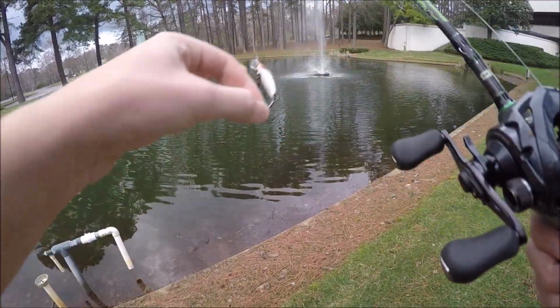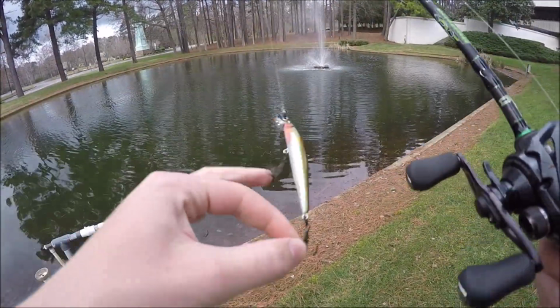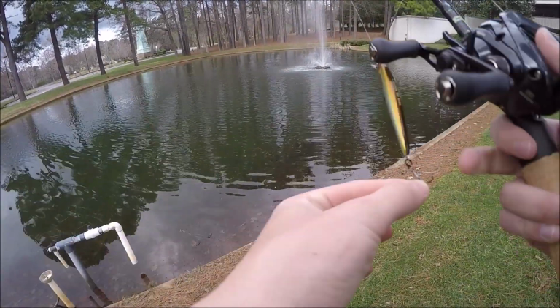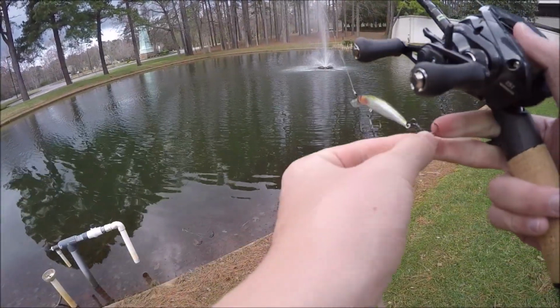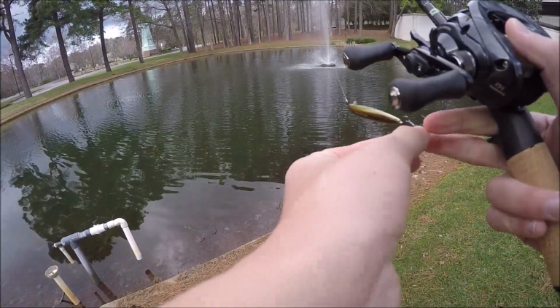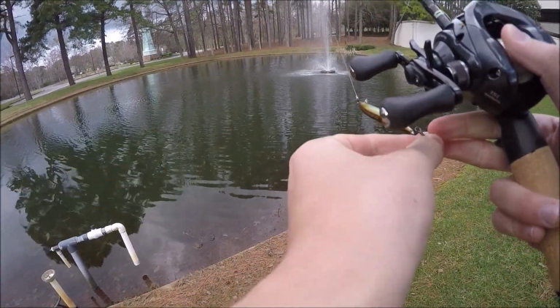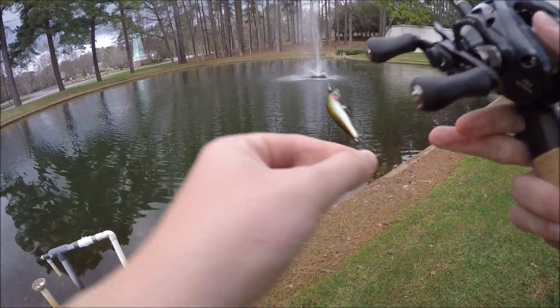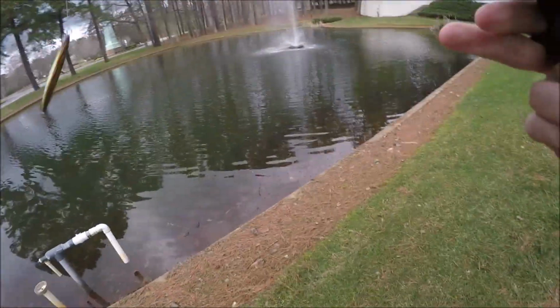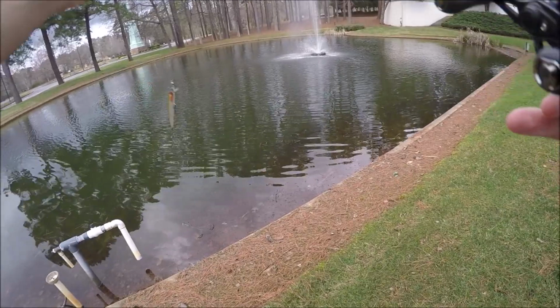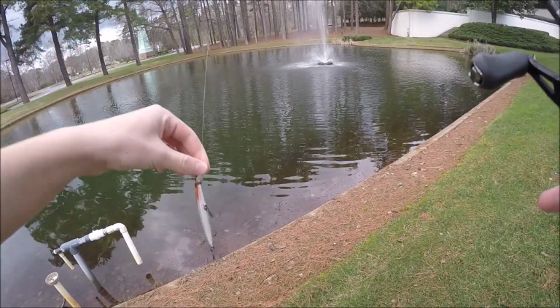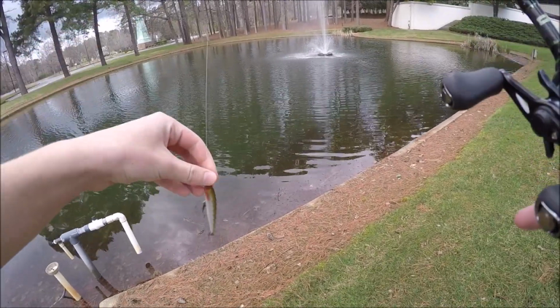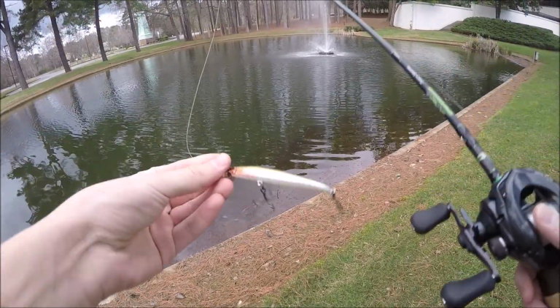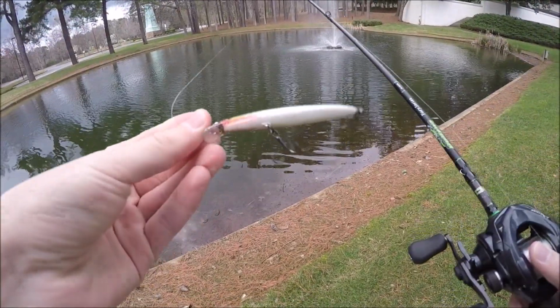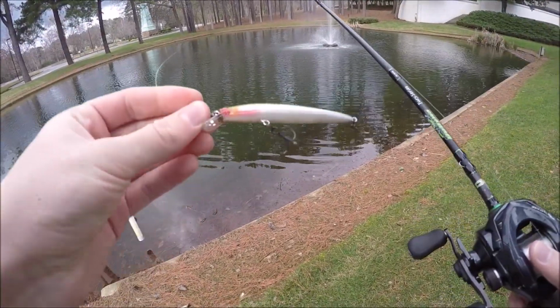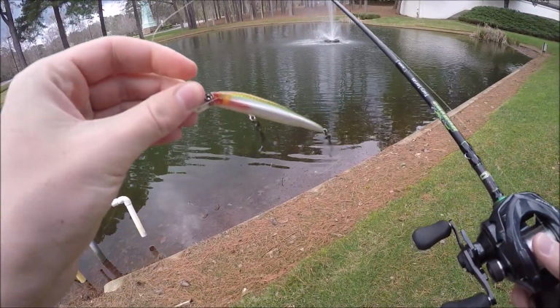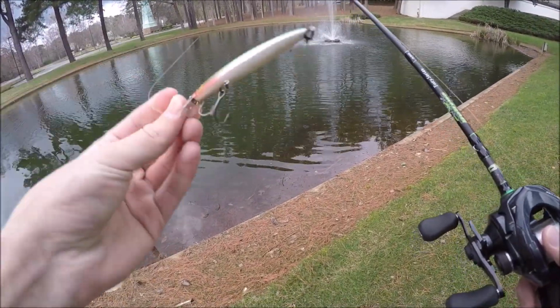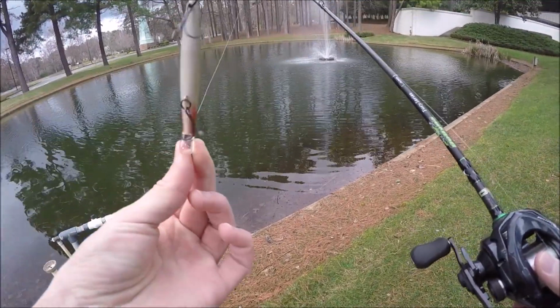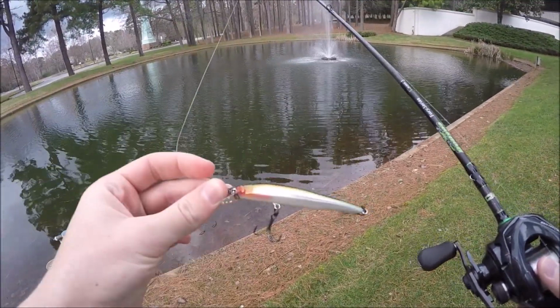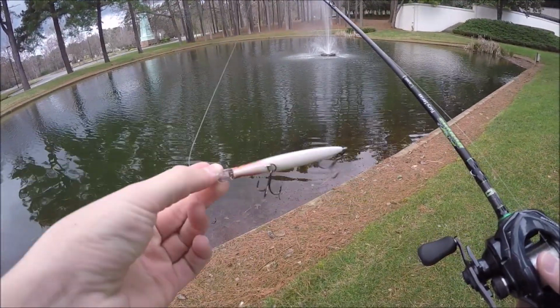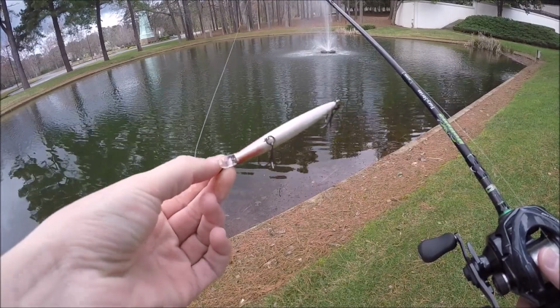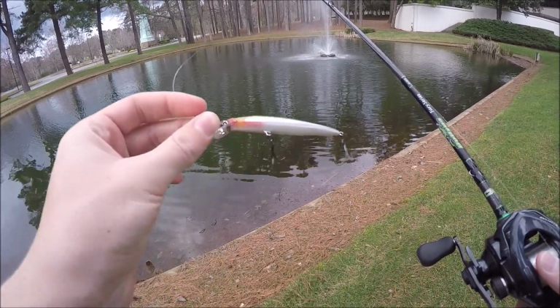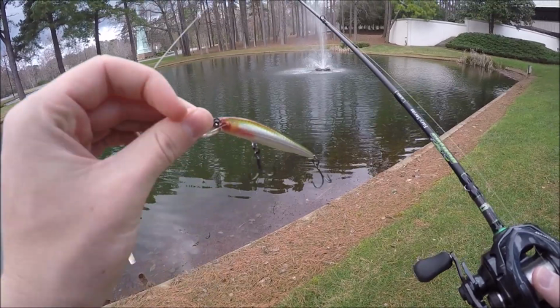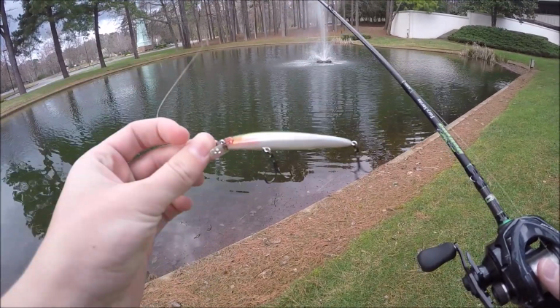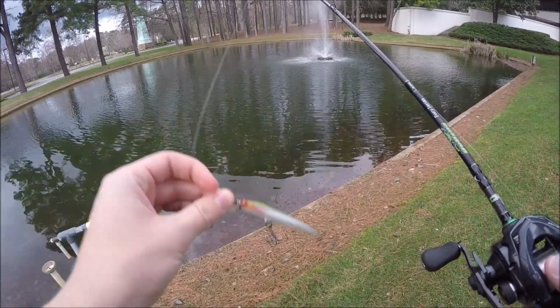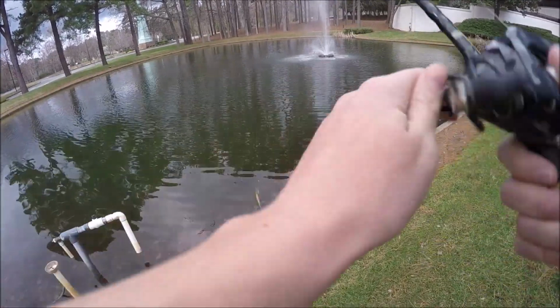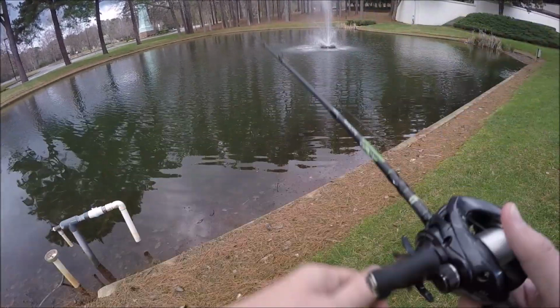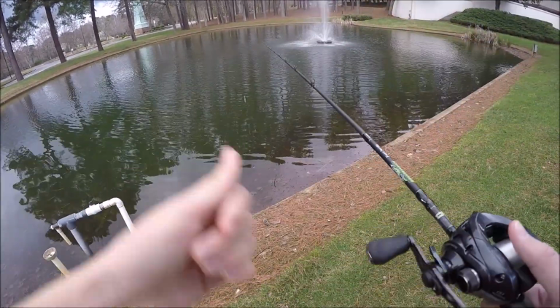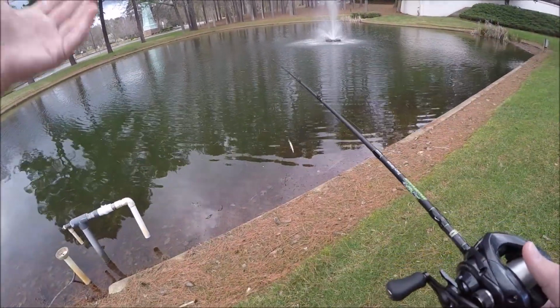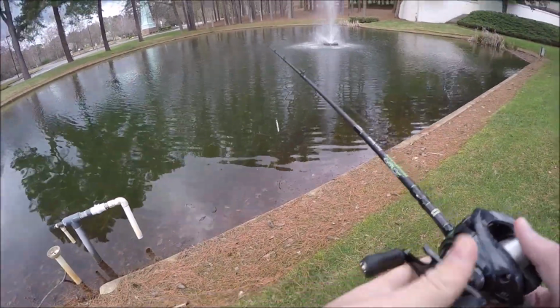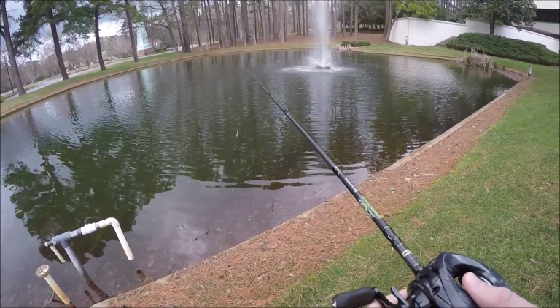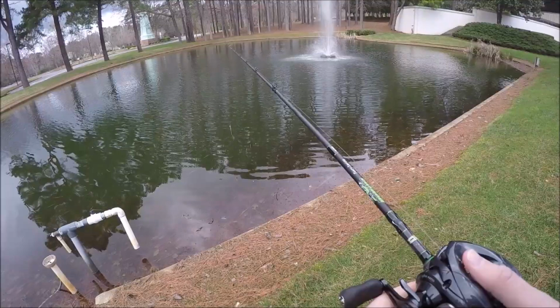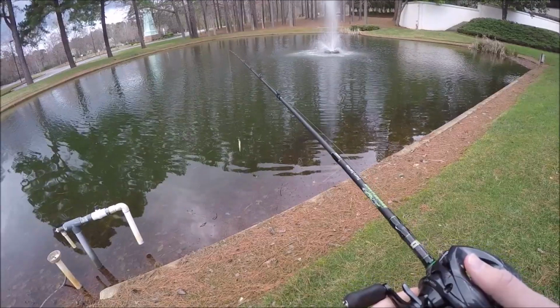I couldn't resist and just bought it. I think it's from the company that makes Yo-Zuri but the nicer version — I think it's a little Japanese lure. It looks pretty good. Today we have about an hour to fish and hopefully we can catch a few on it.